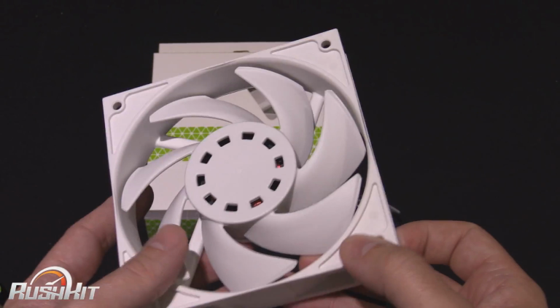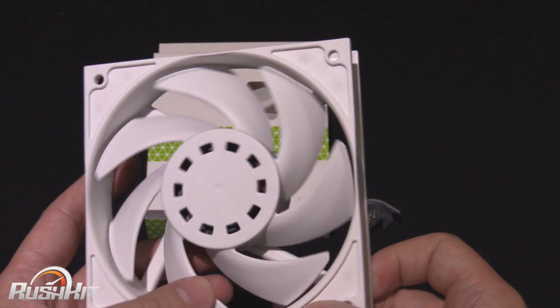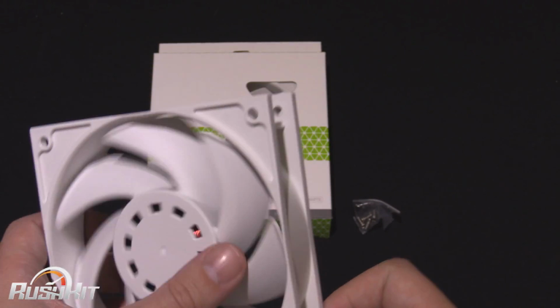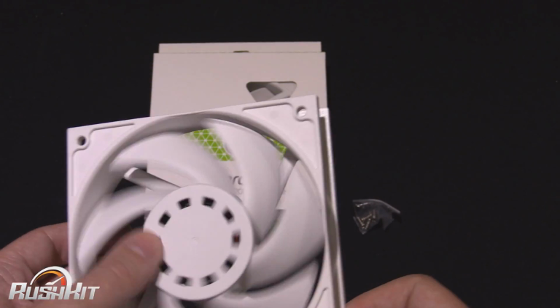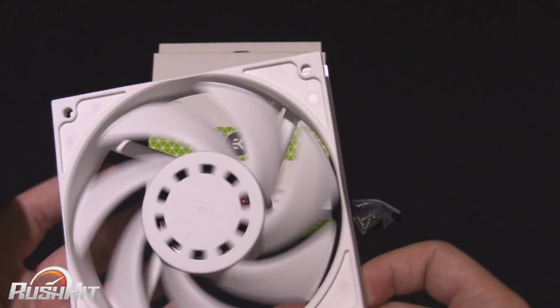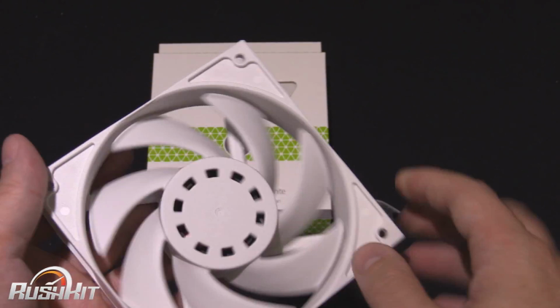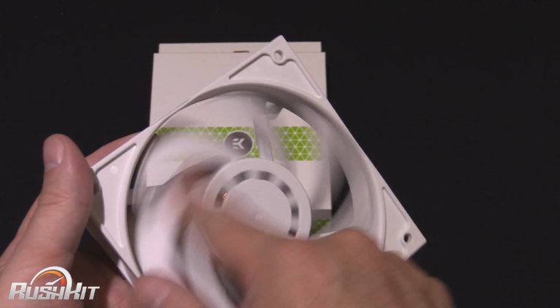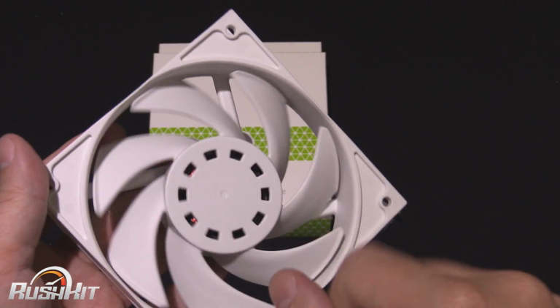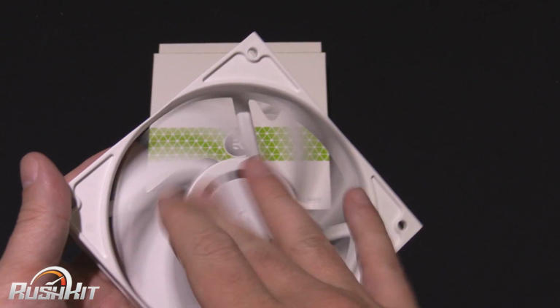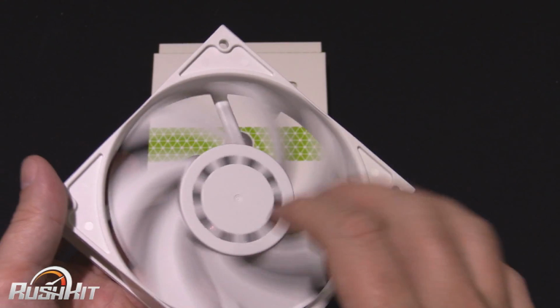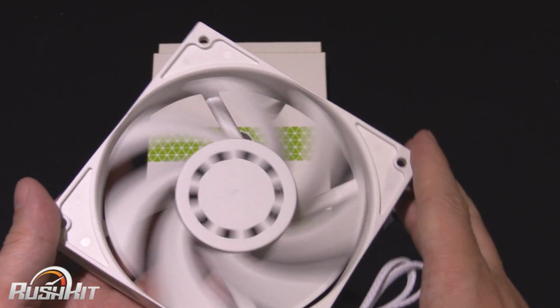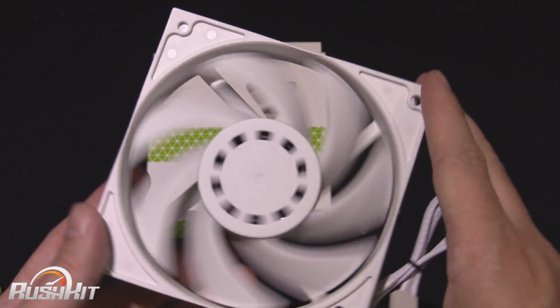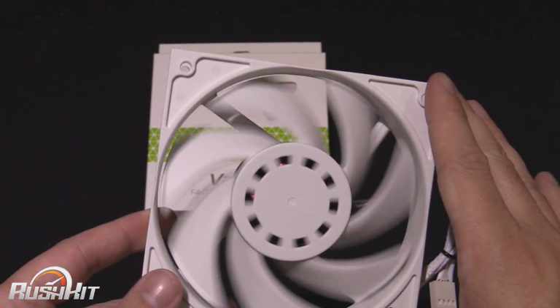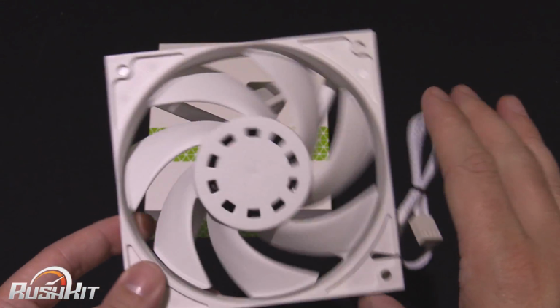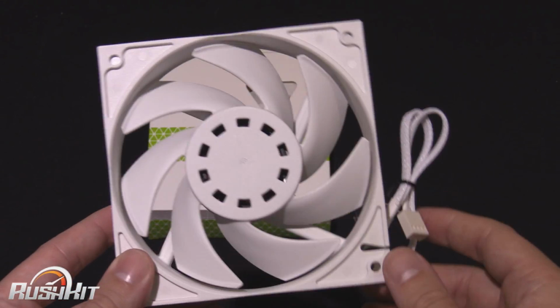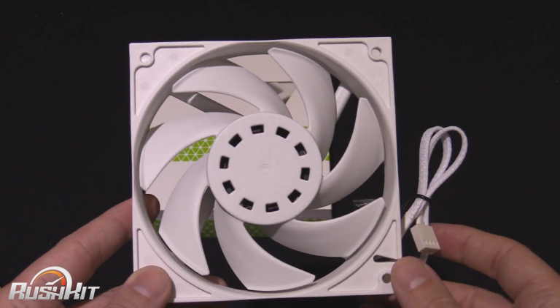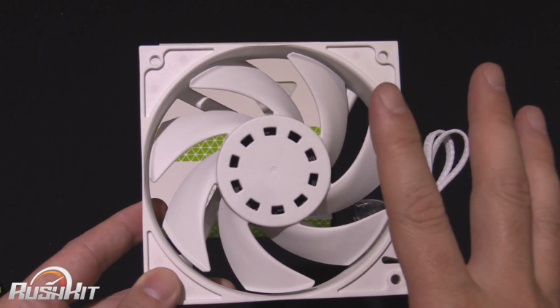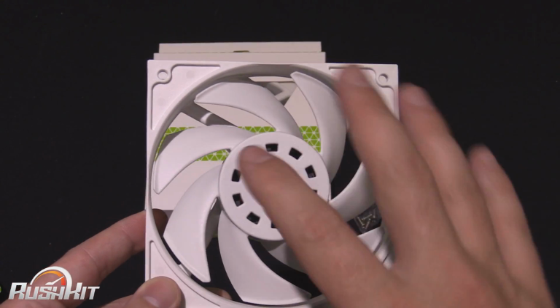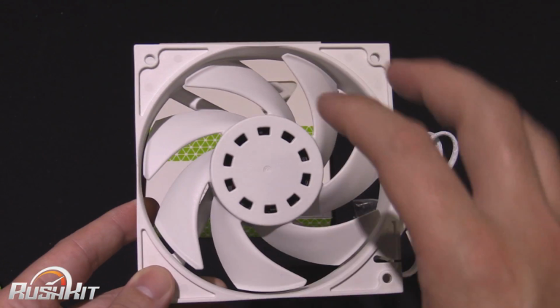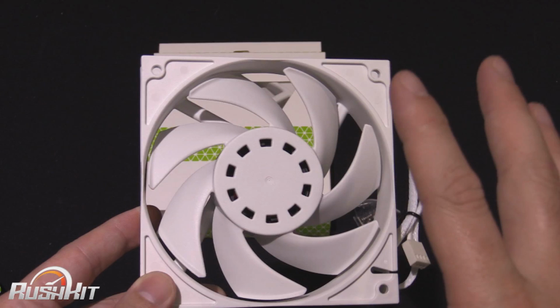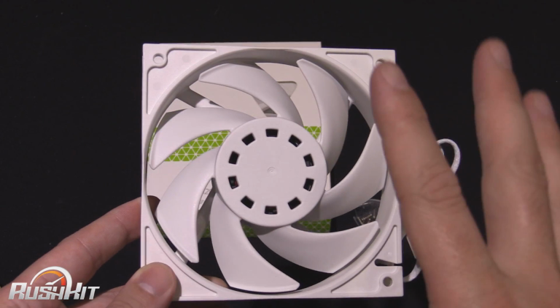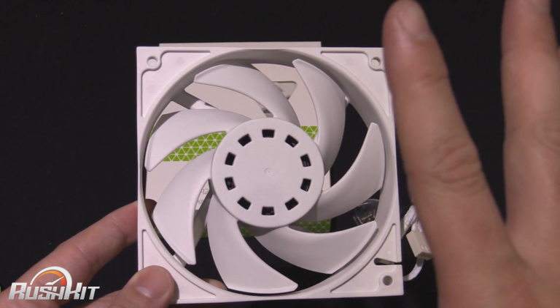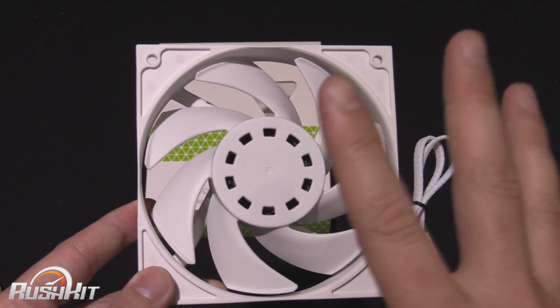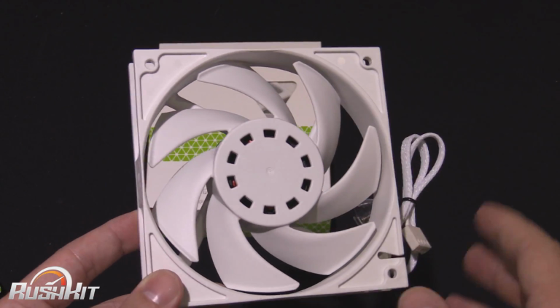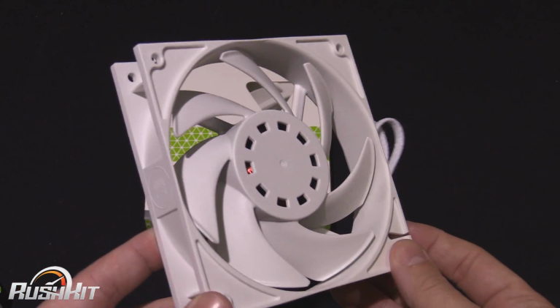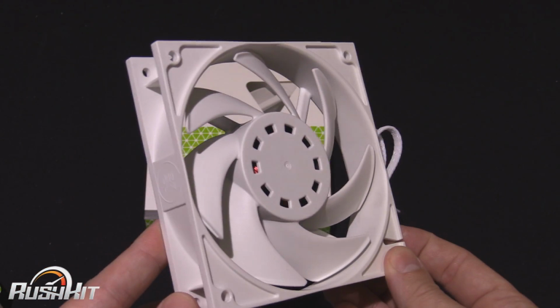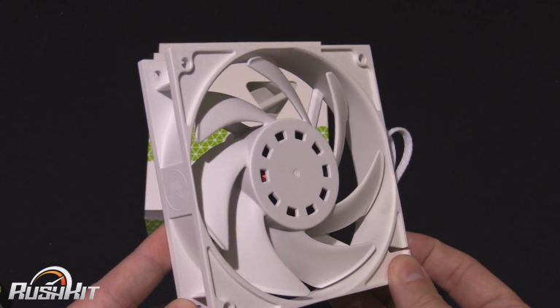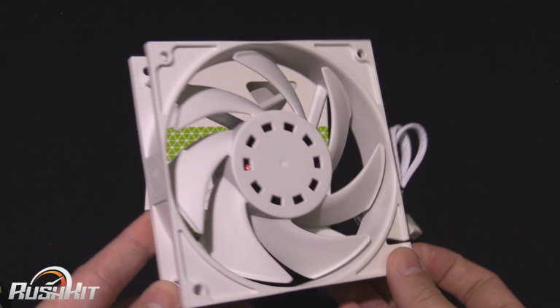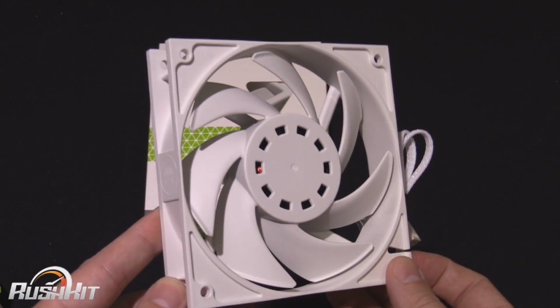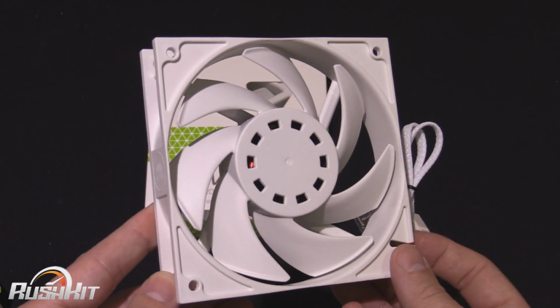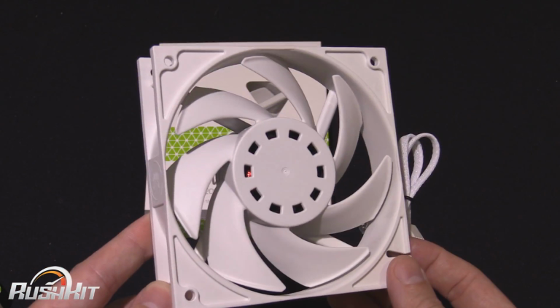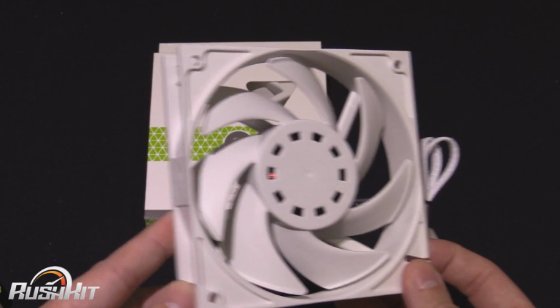Now they do look very similar to the old Scythe Gentle Typhoon fans, but EK tell me that they're not a rebrand or anything like that. These have been designed from the ground up to be great heatsink and radiator fans.